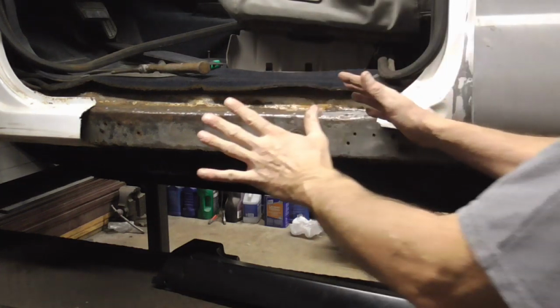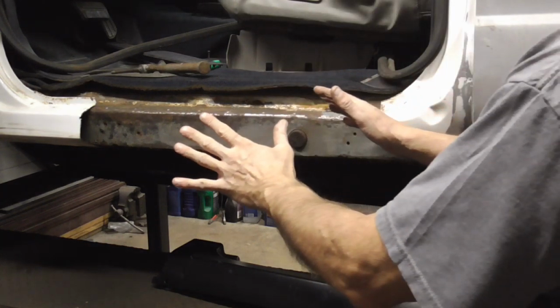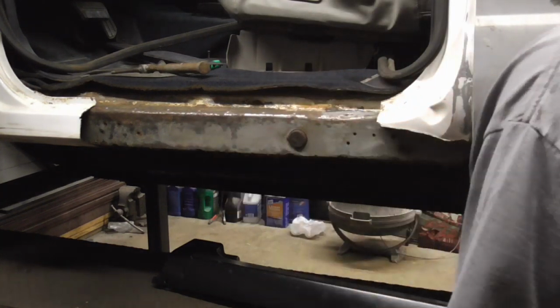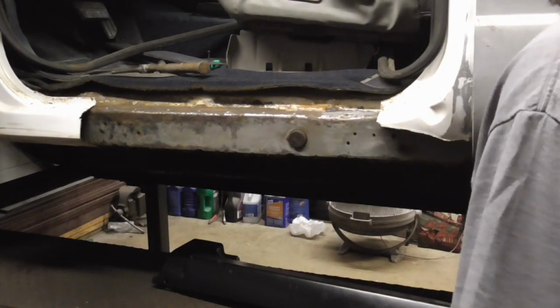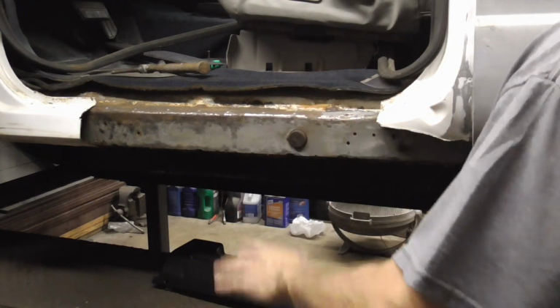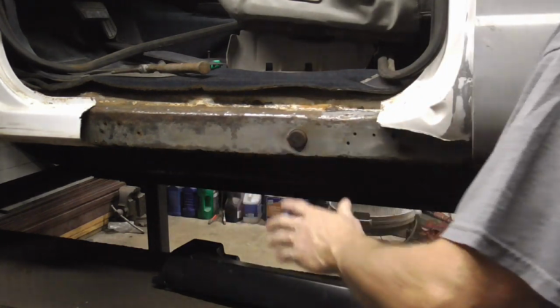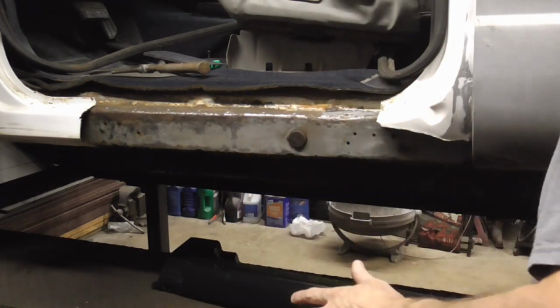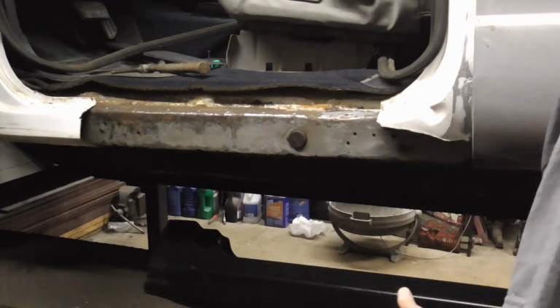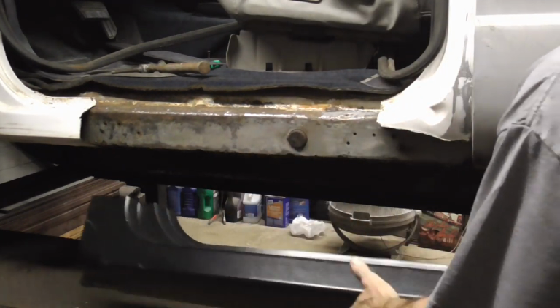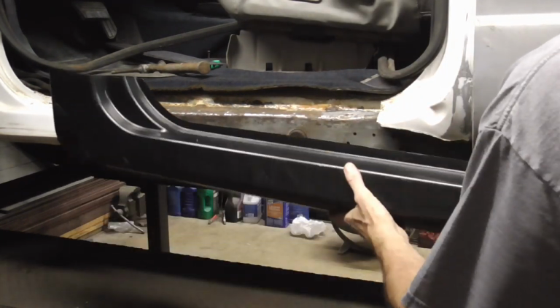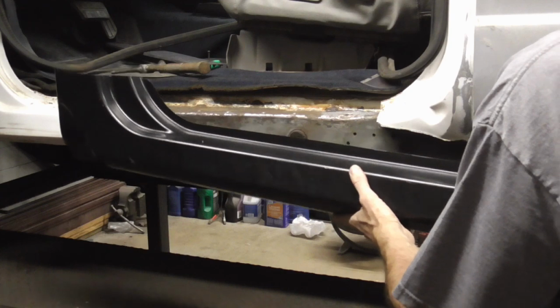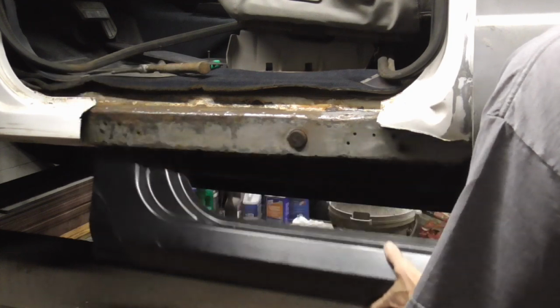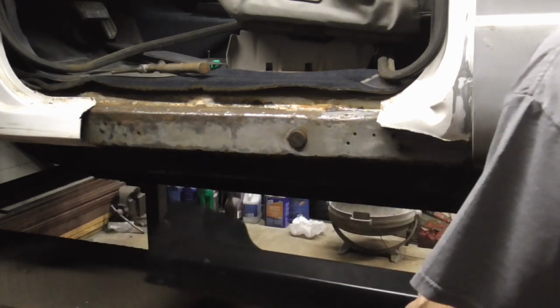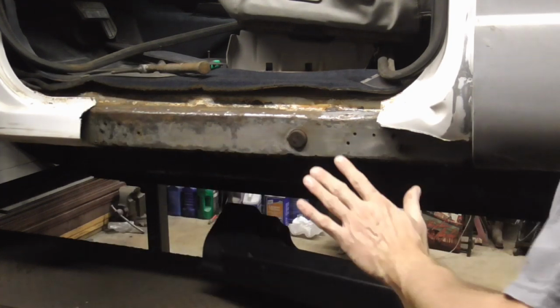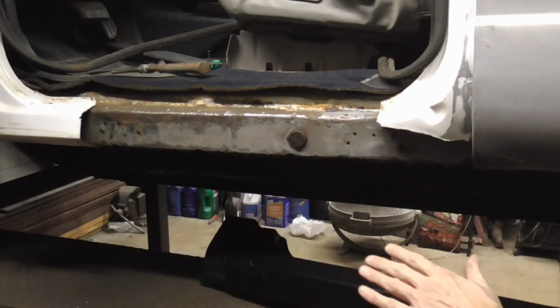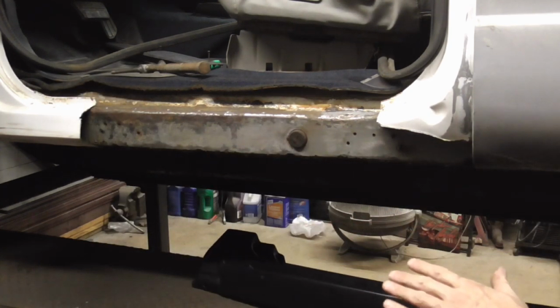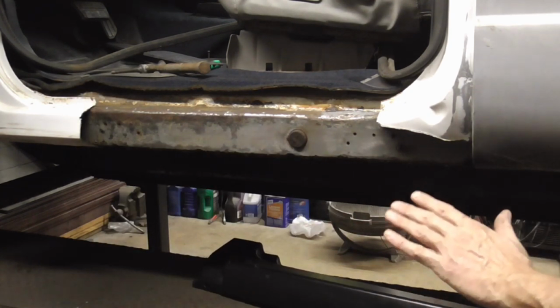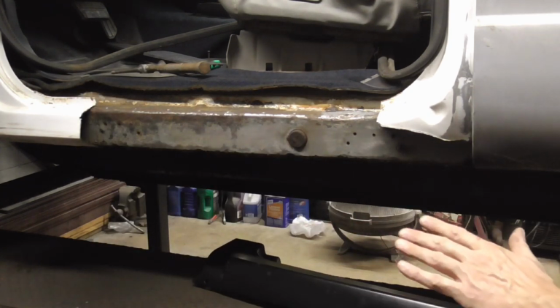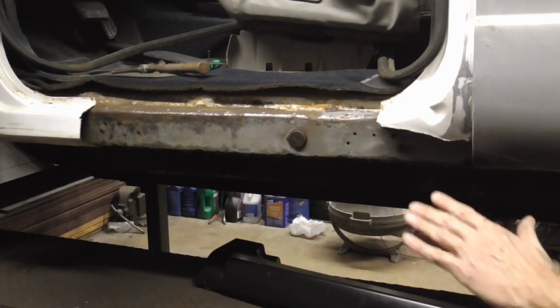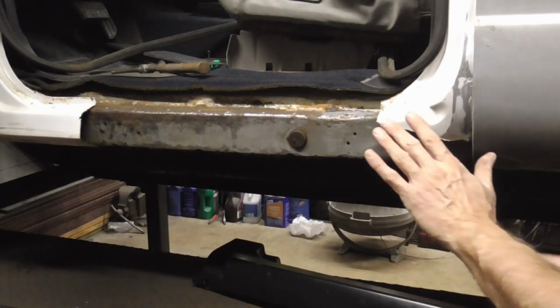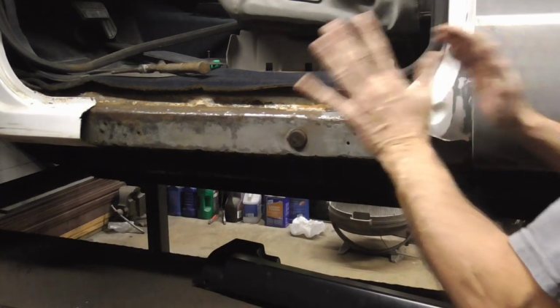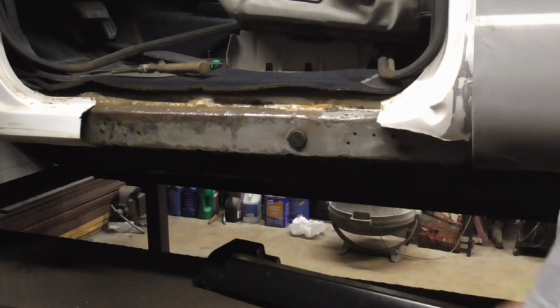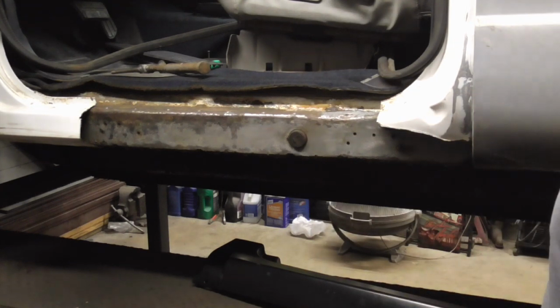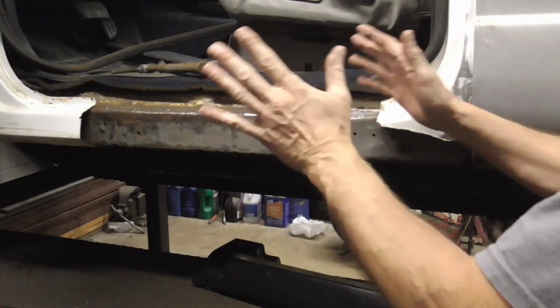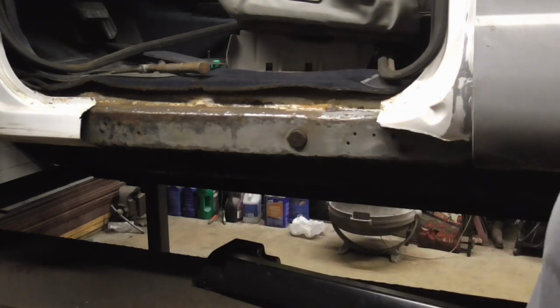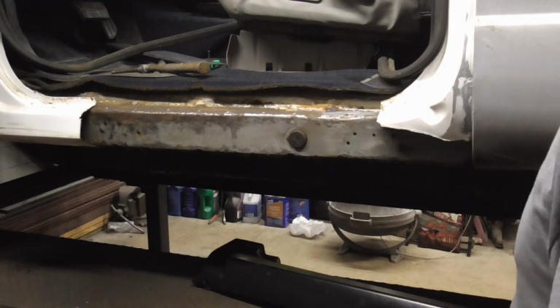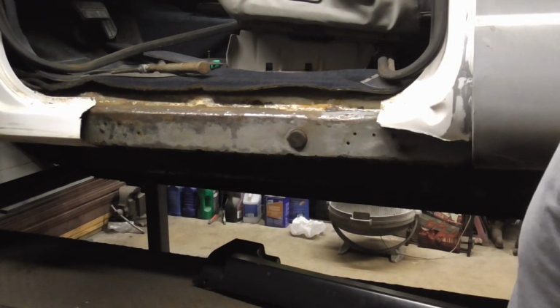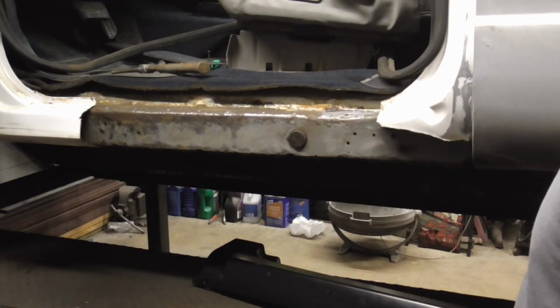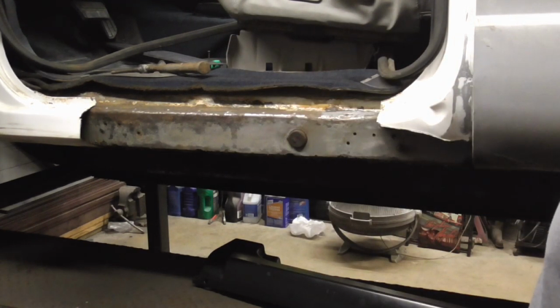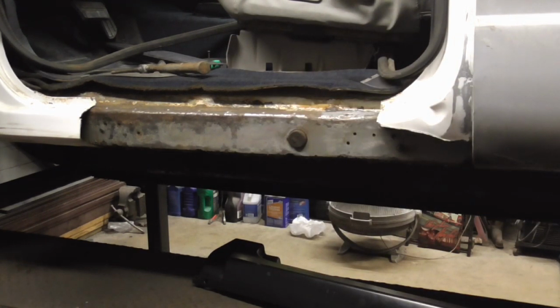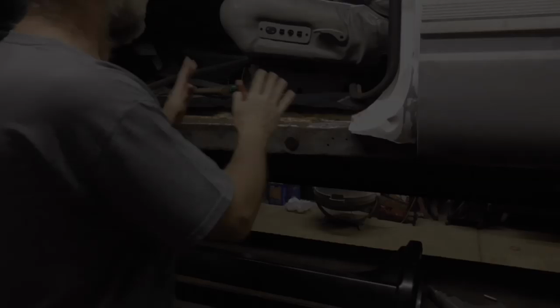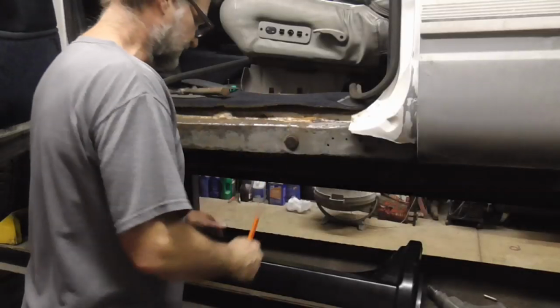Measuring and cutting a patch panel or a new rocker panel can be difficult, but today I thought I'd go over a few things that can make that job a lot easier for you.